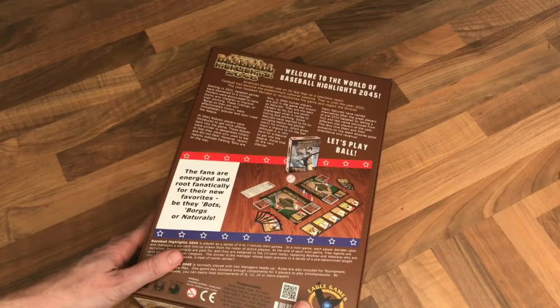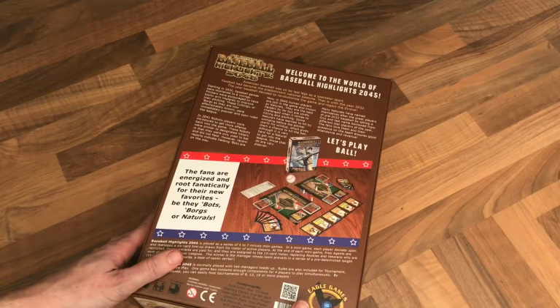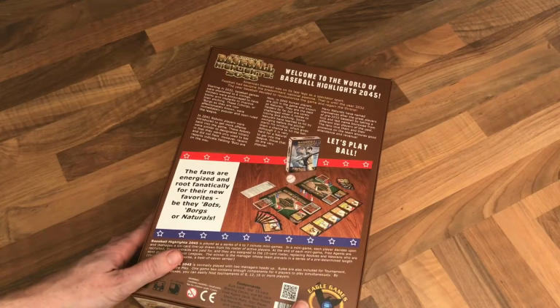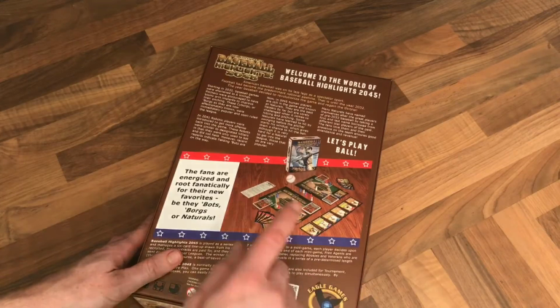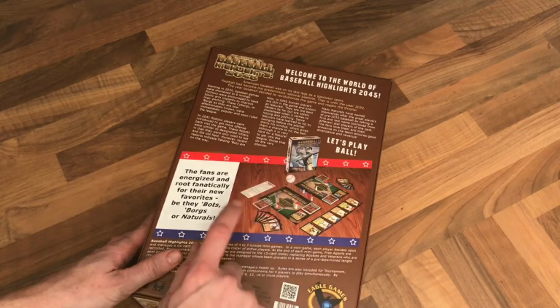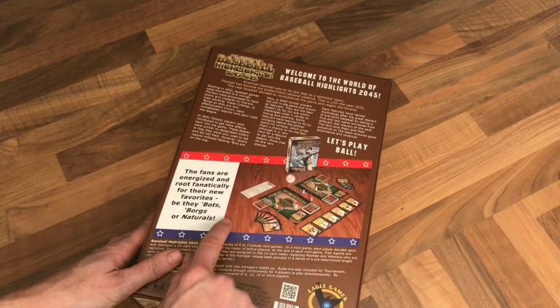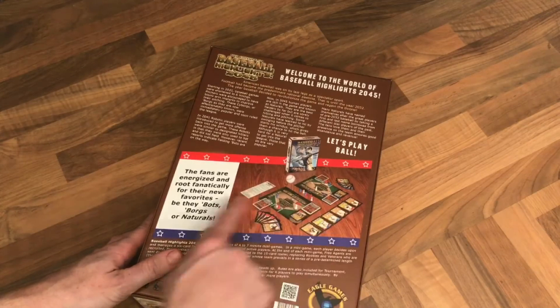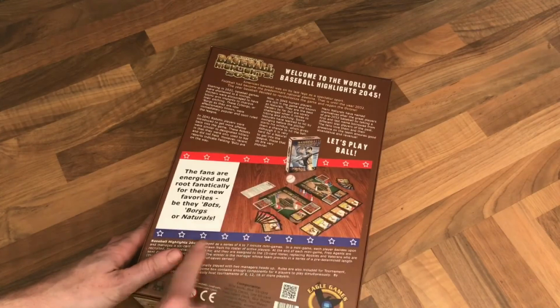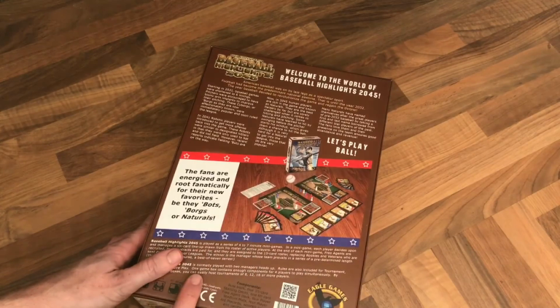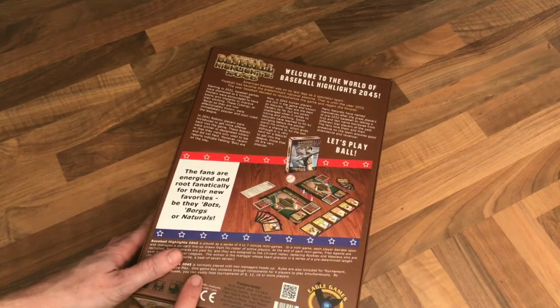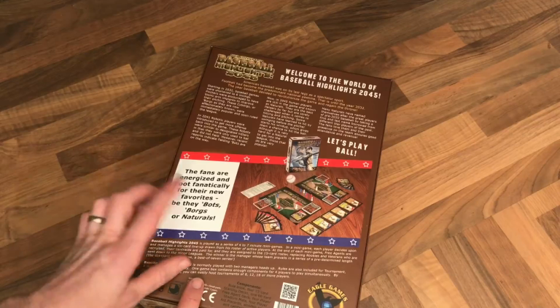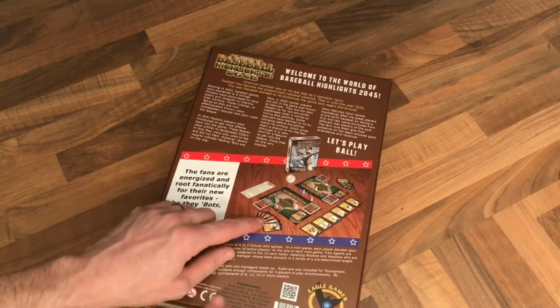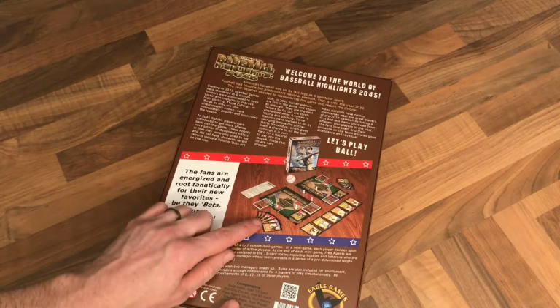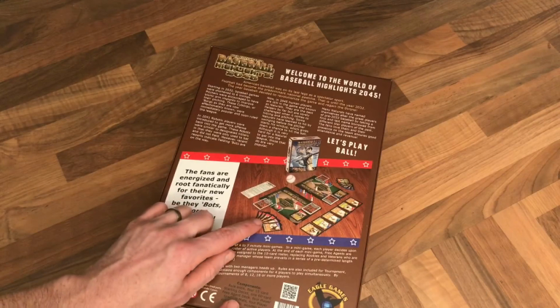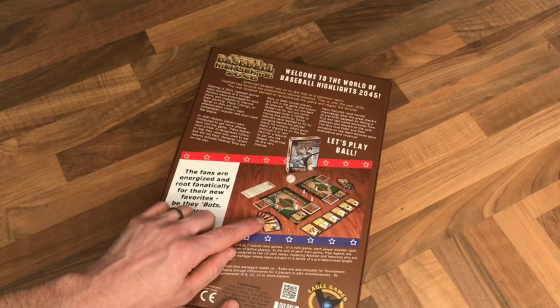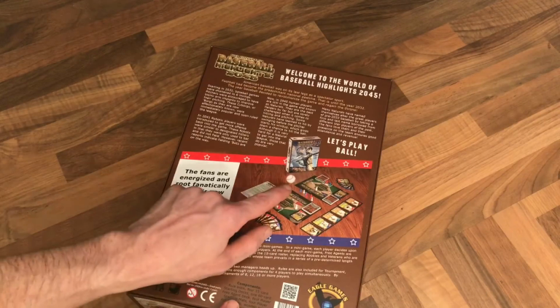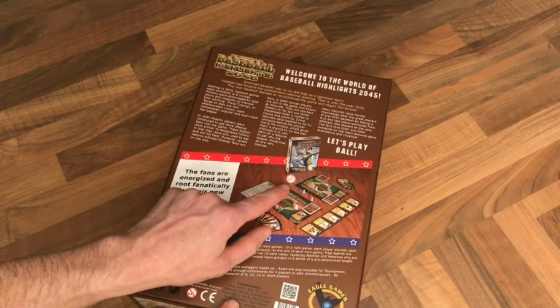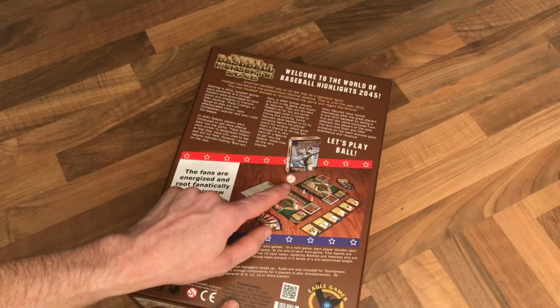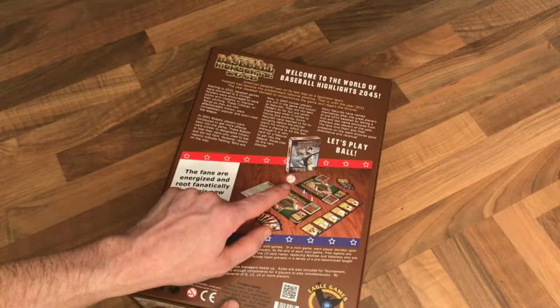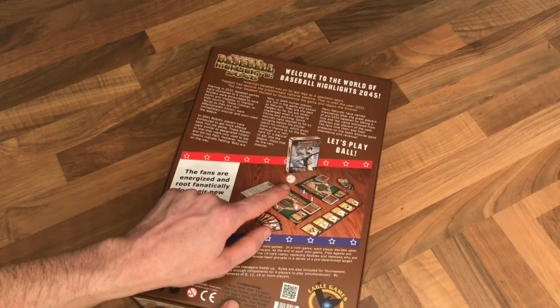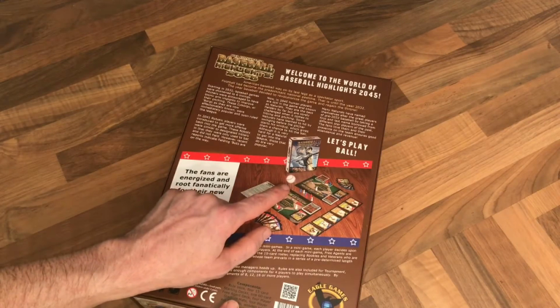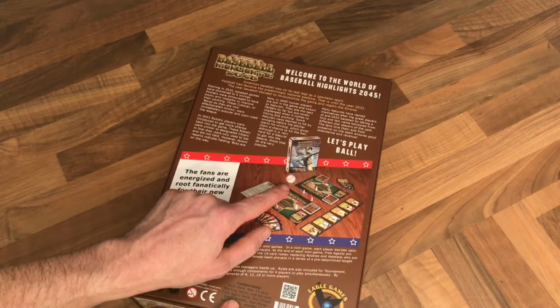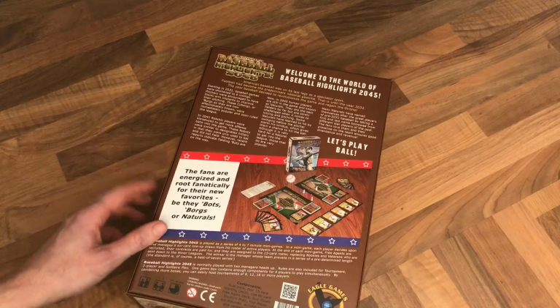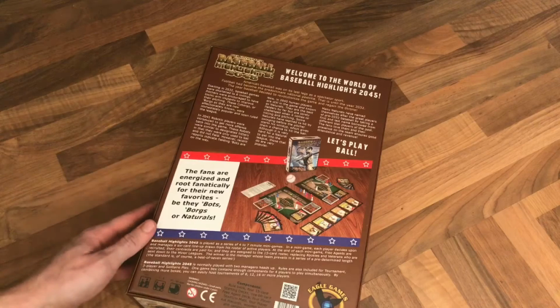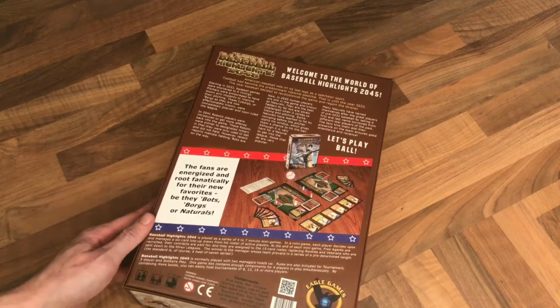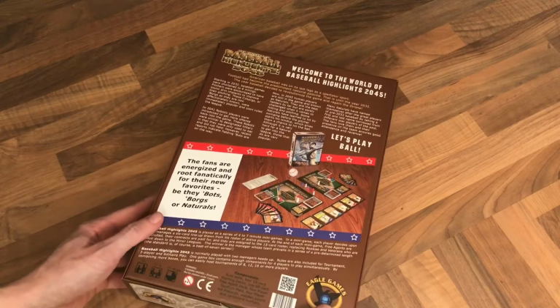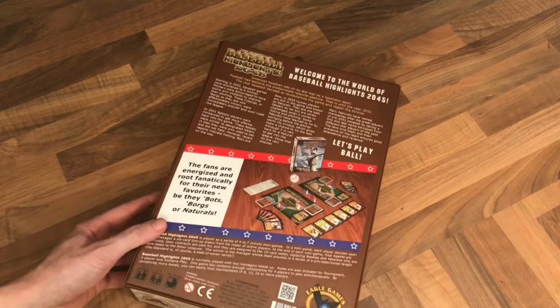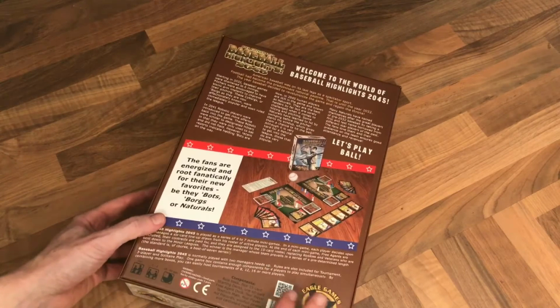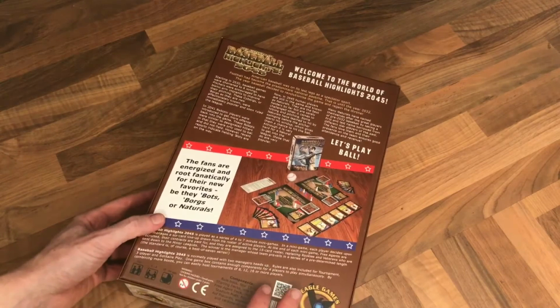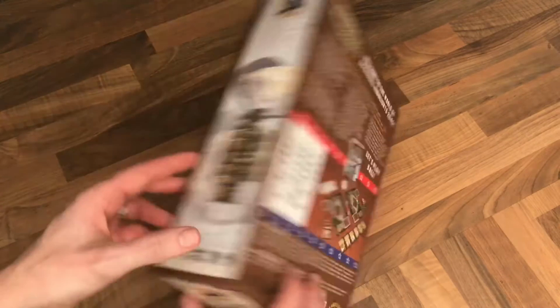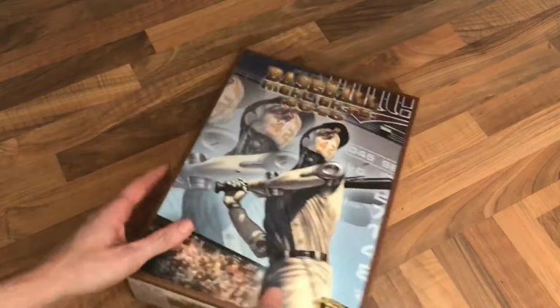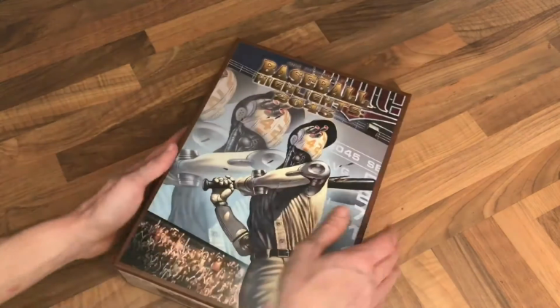First thing about the unboxing - the photograph is absolutely fantastic. It's clearly been done on the designer's table with a baseball here to show us it's about baseball. Cheers for that Mike, but it looks fantastic. Let's have a look inside.